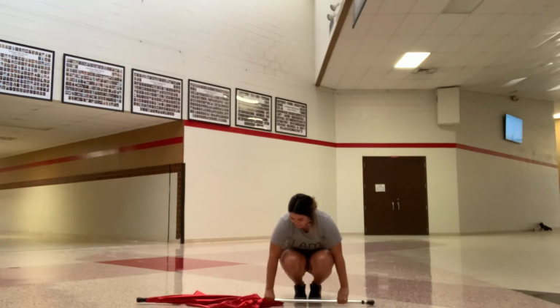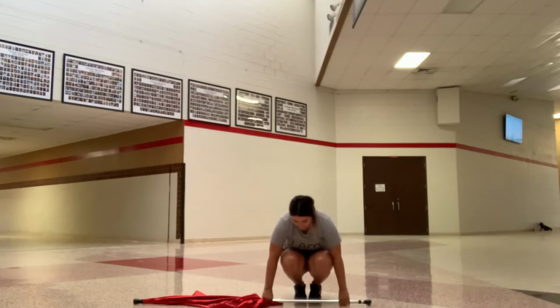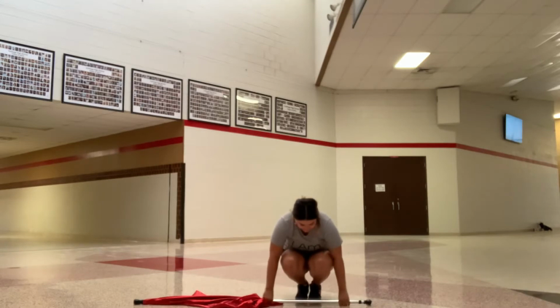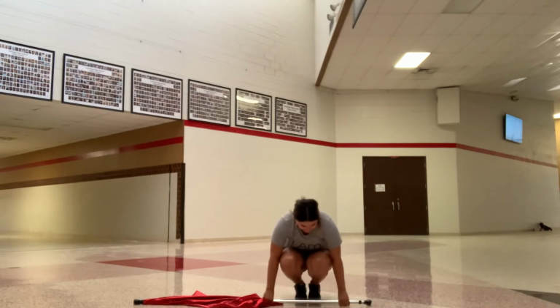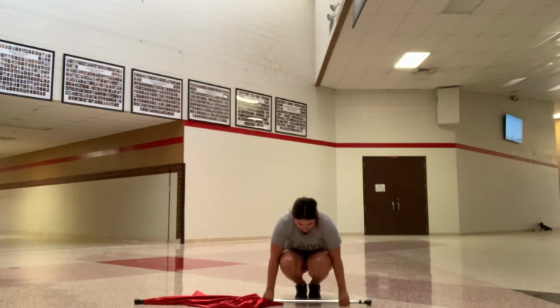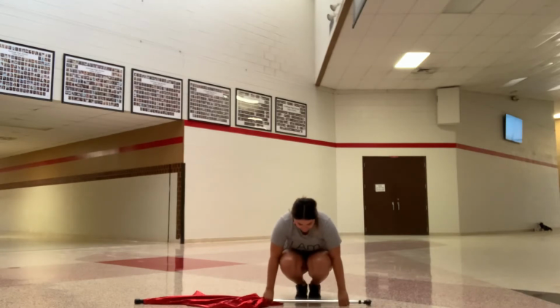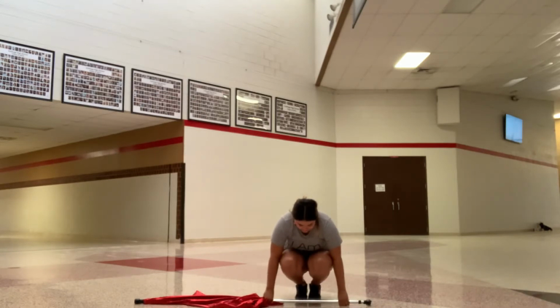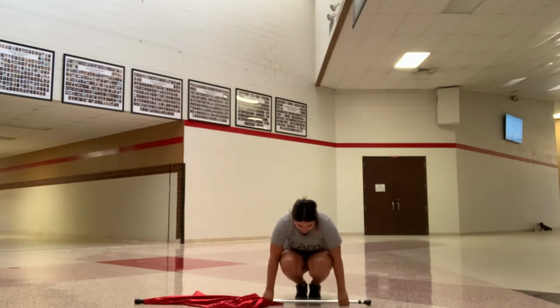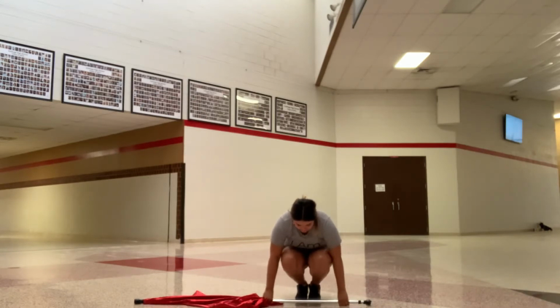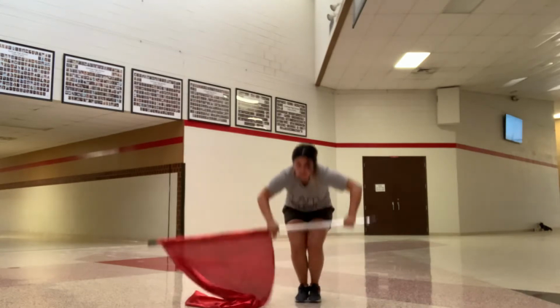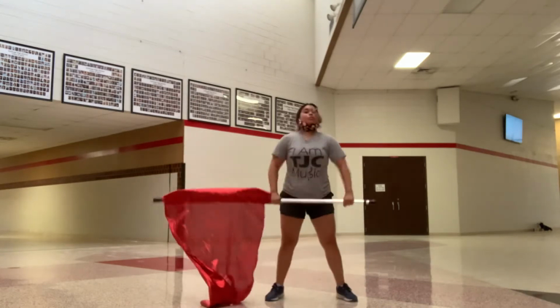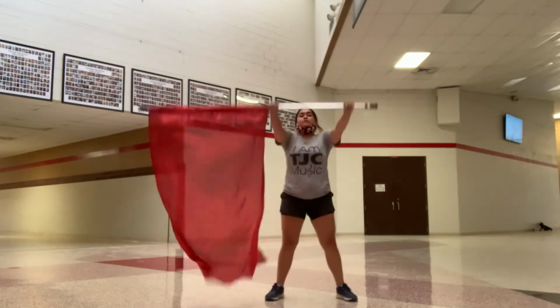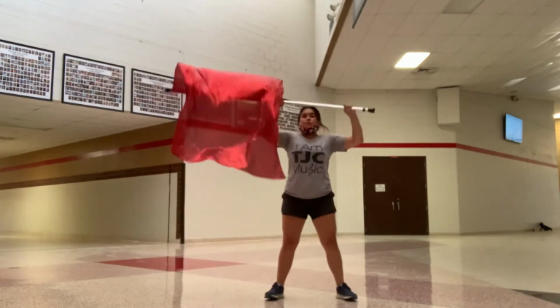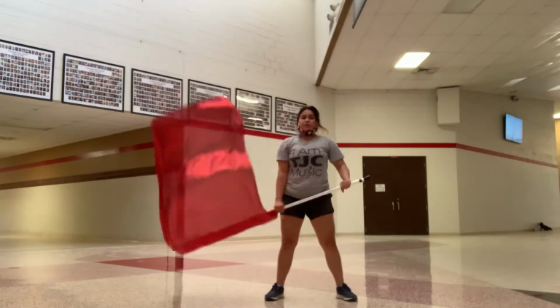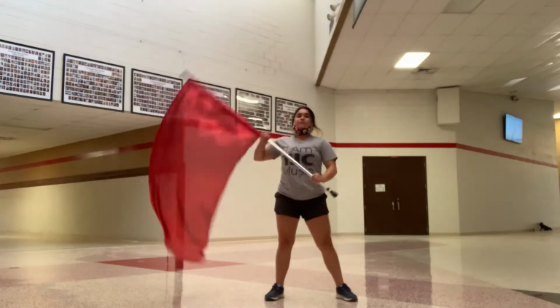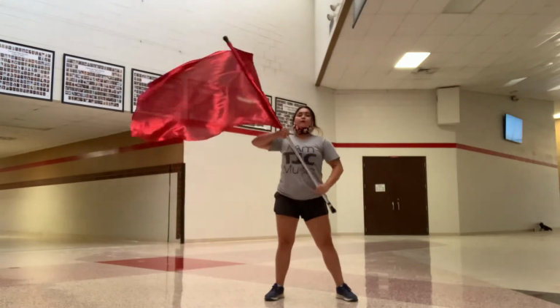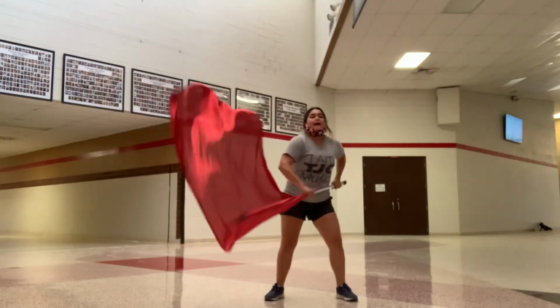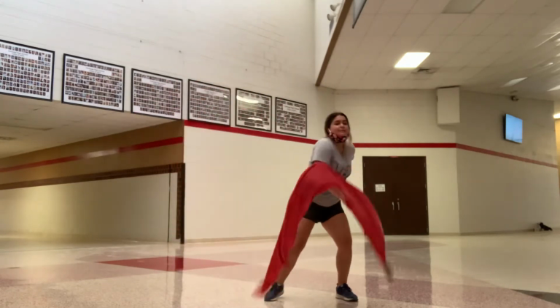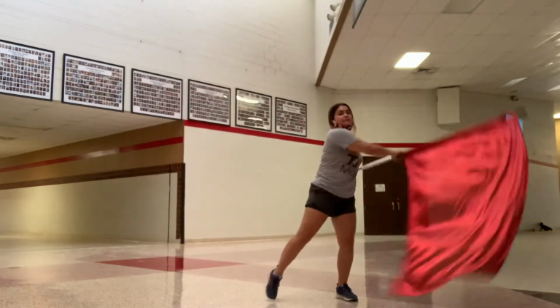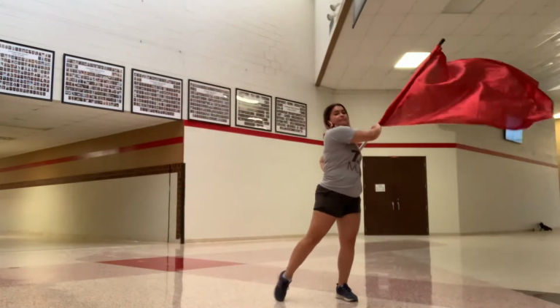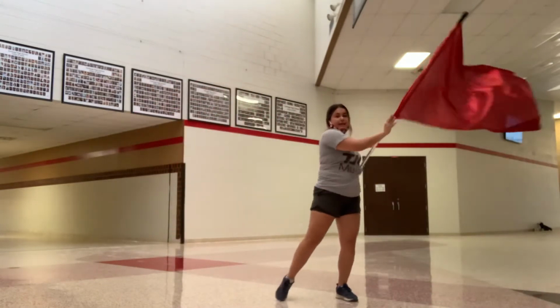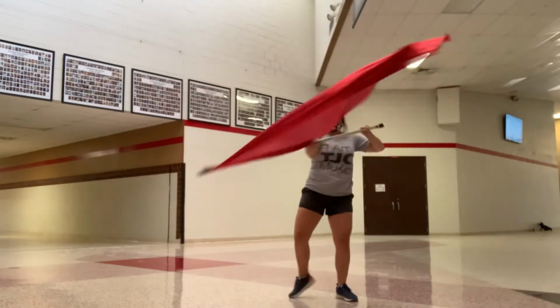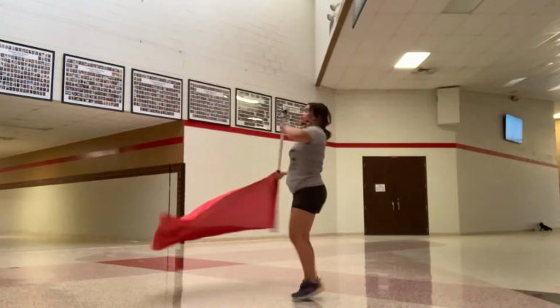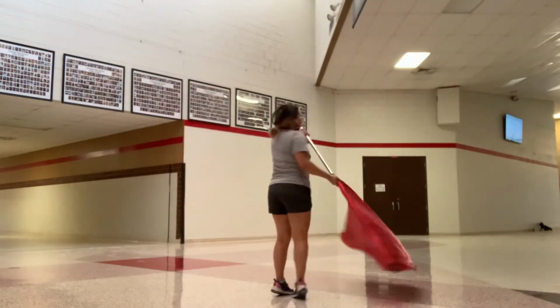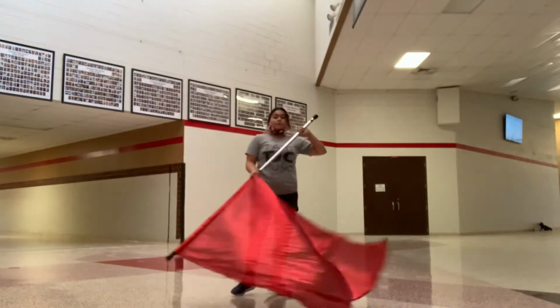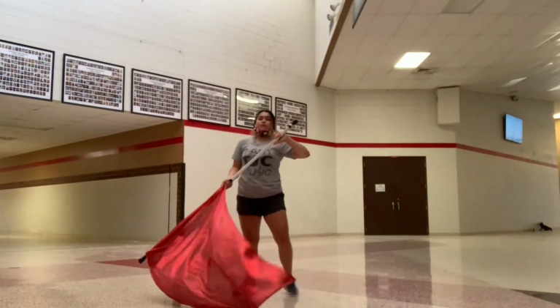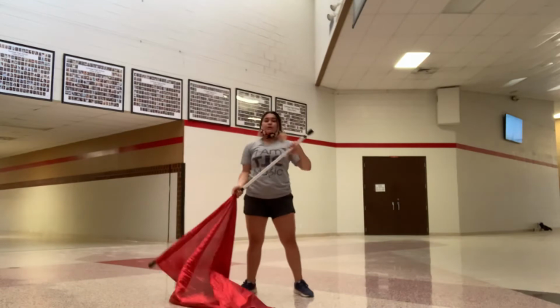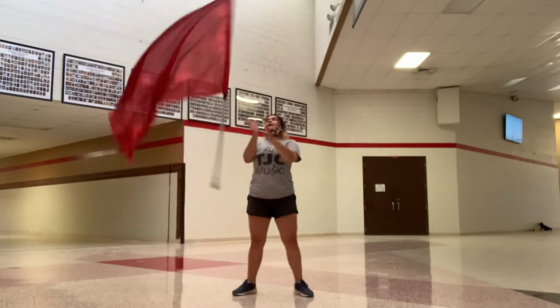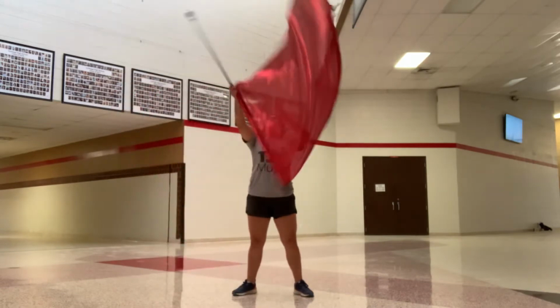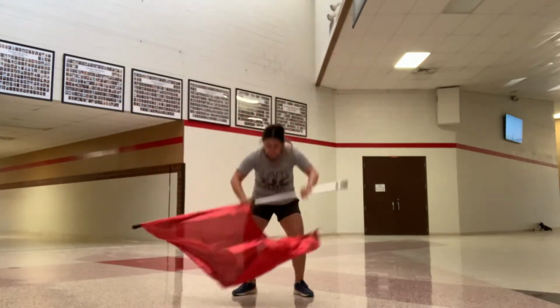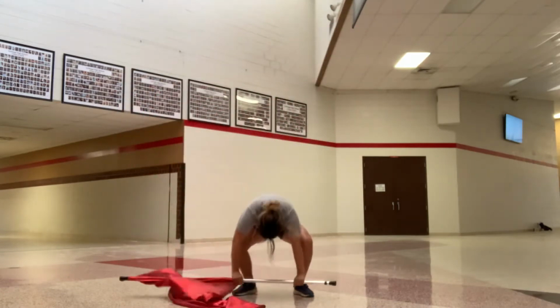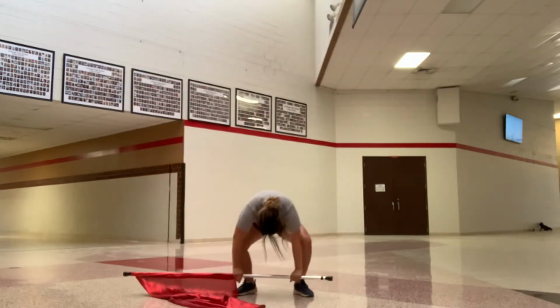5, 6, 5, 6, 7, 8. 1, 2, 3, hit 4, 5, 6, 7, 8. 1, 2, 3, 4, 5, 6, down 7, 8.